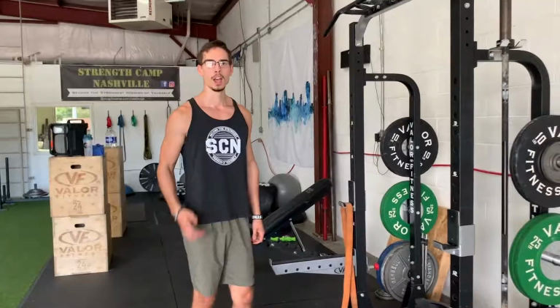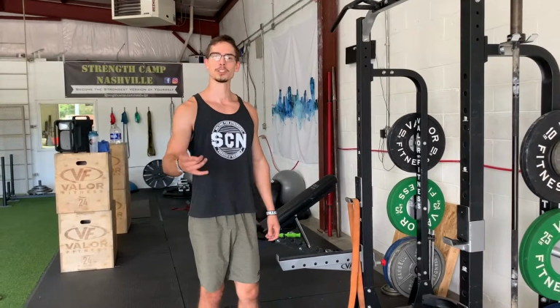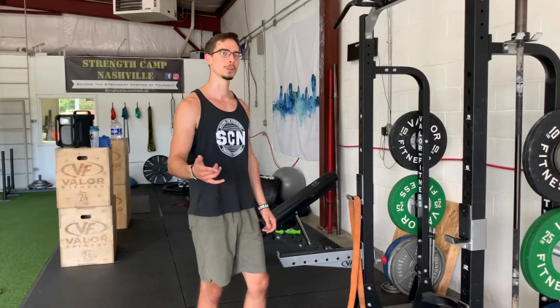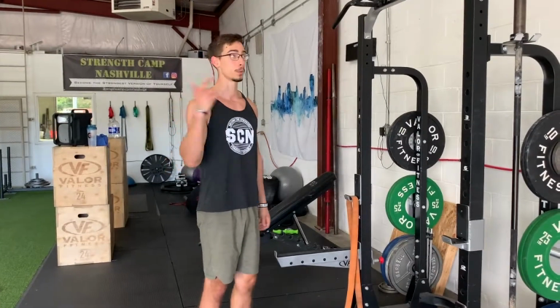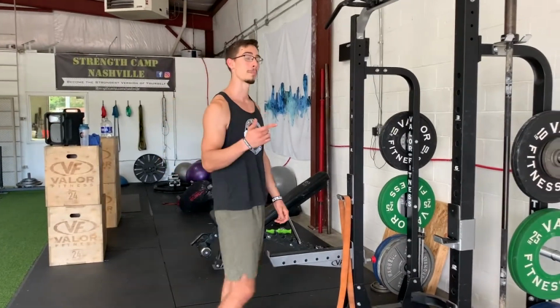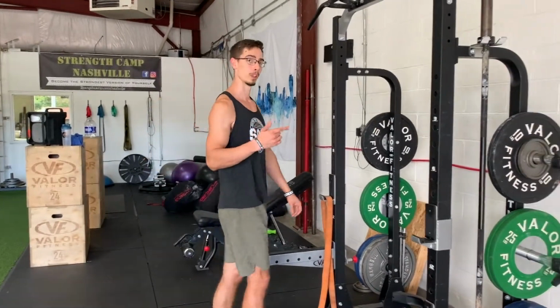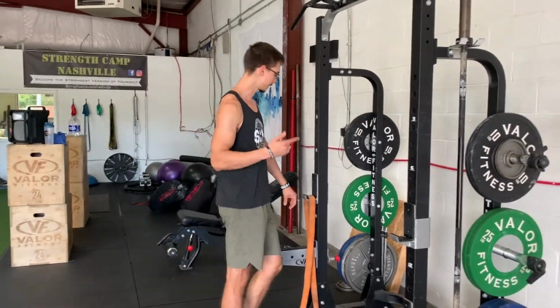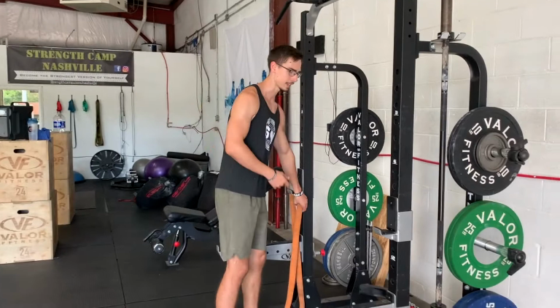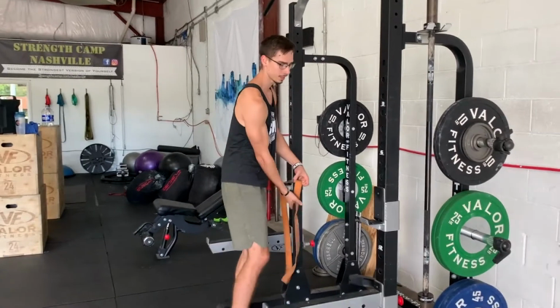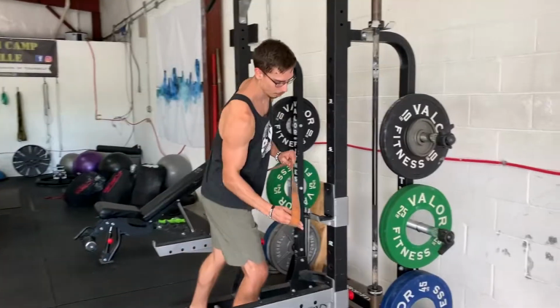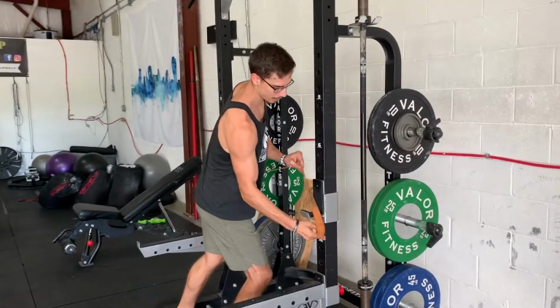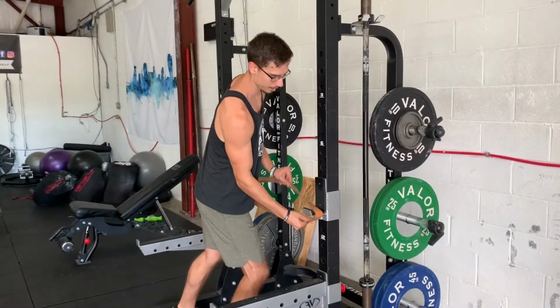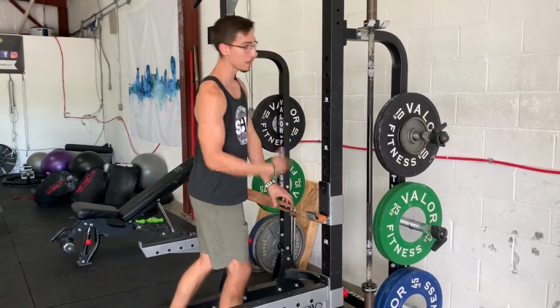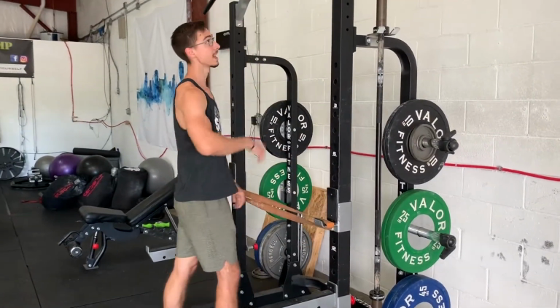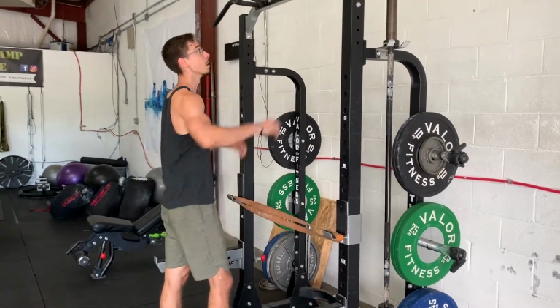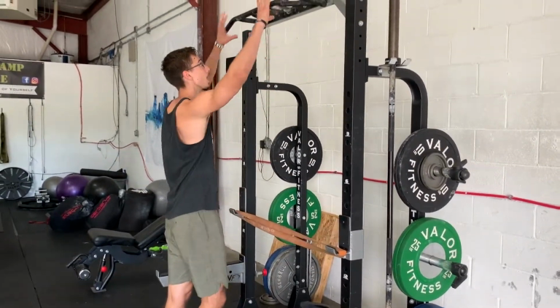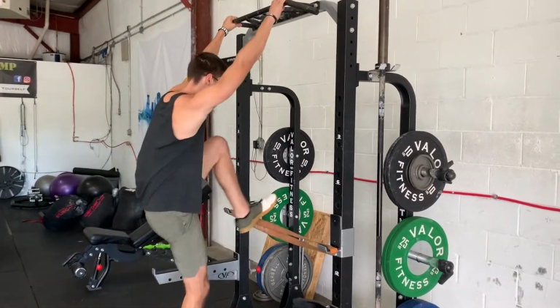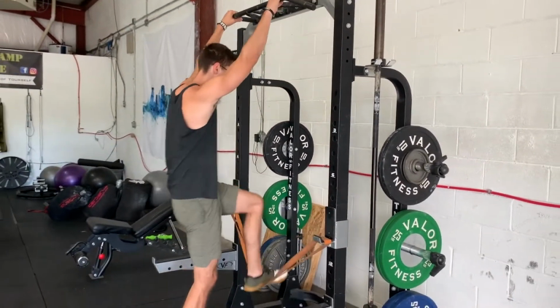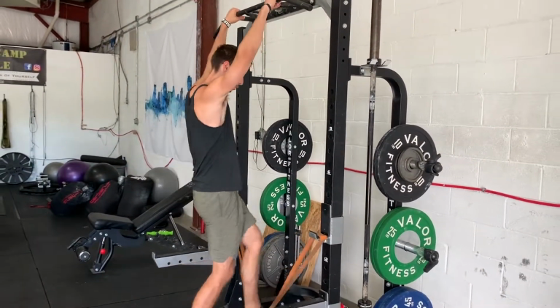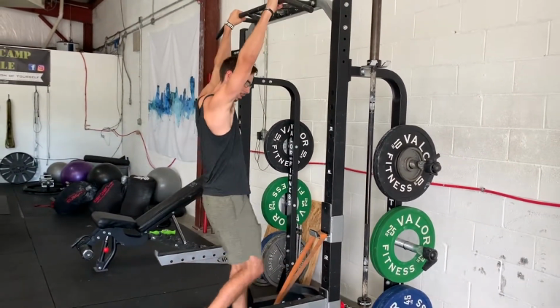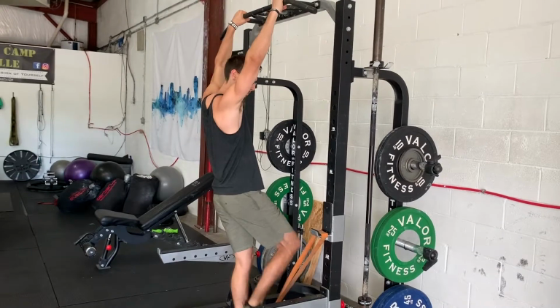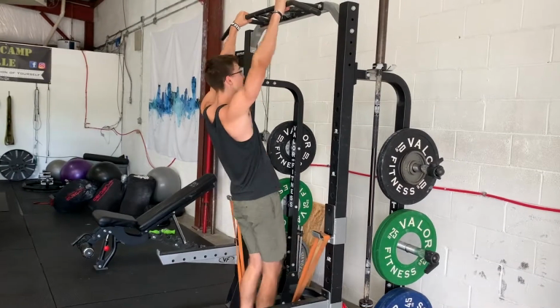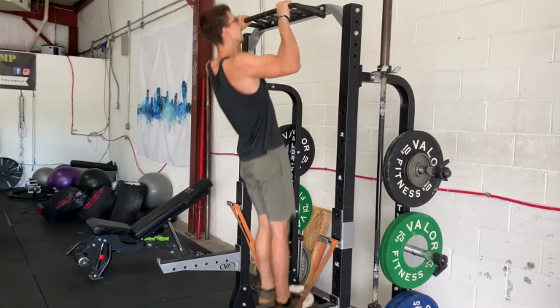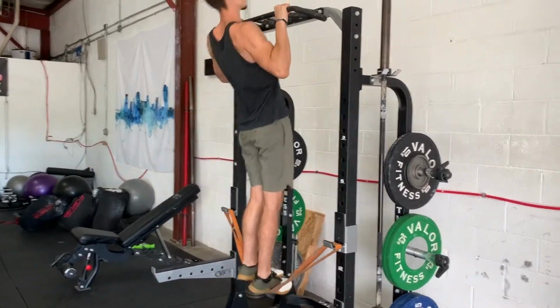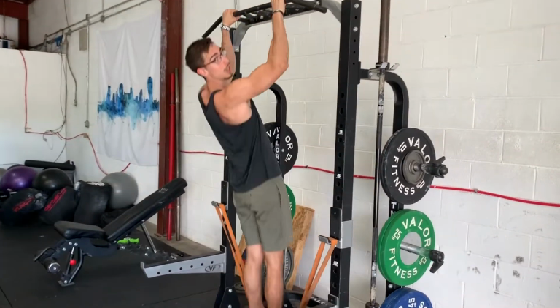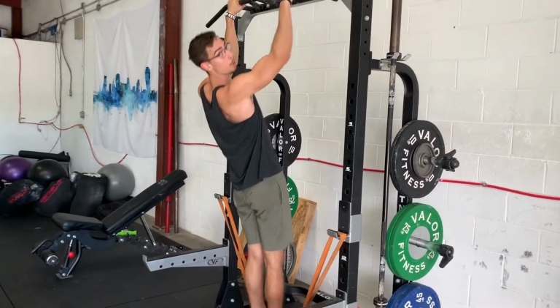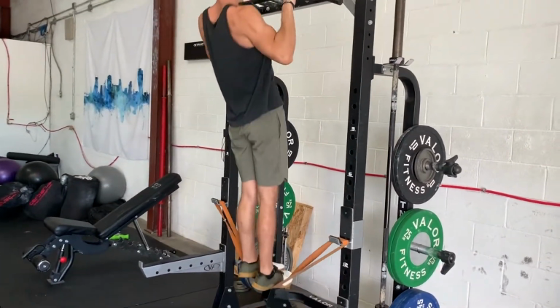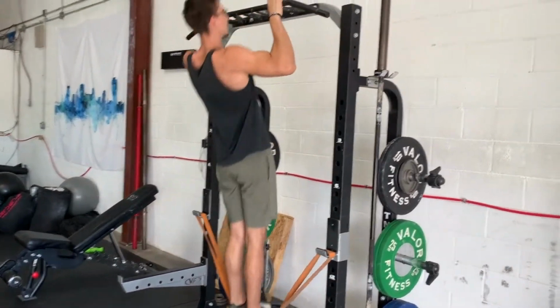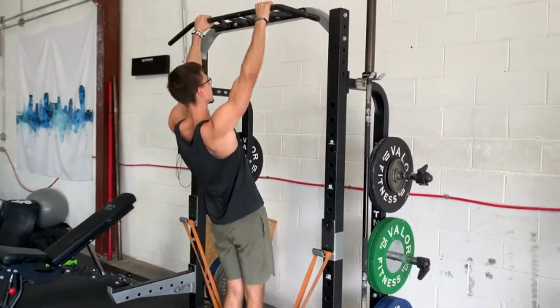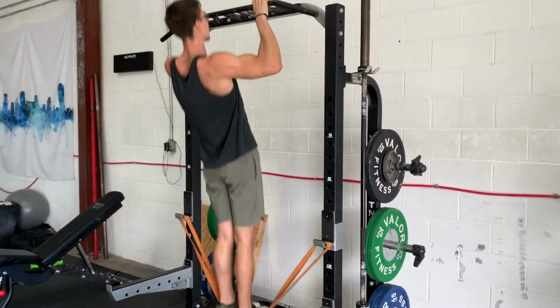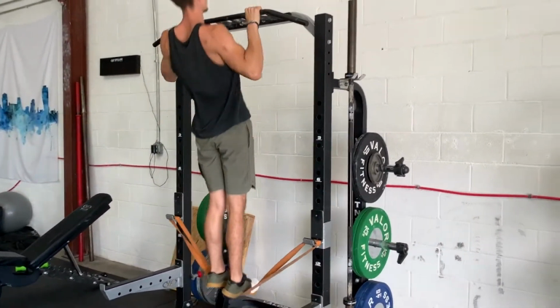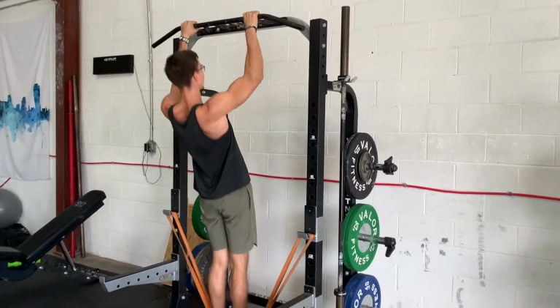Here's a really cool trick if you want to rep out pull-ups but don't have the strength yet: throw a band across any rack that has a pull-up bar, grab up top just like you normally would, step onto the band, and that's going to give you a lot more assistance on your pull so you can just rep out like this.